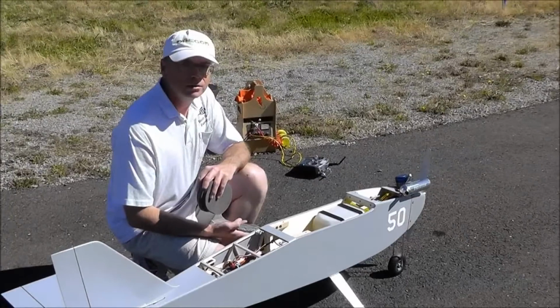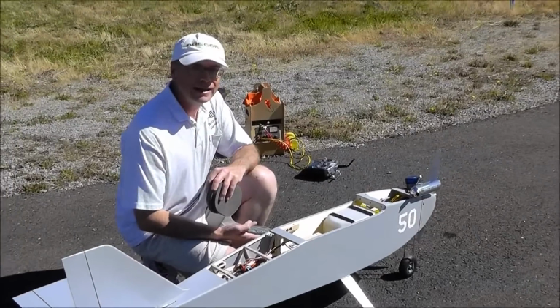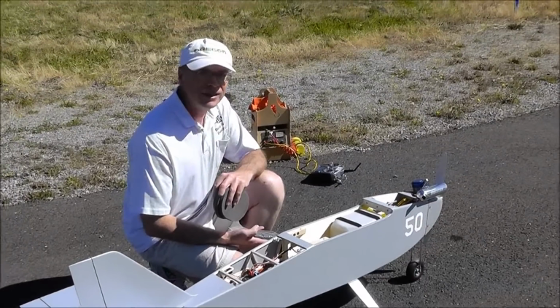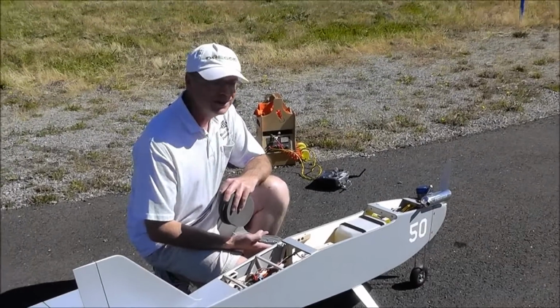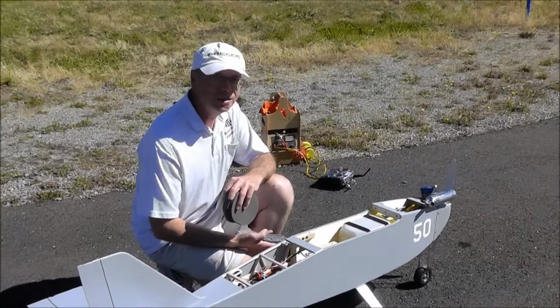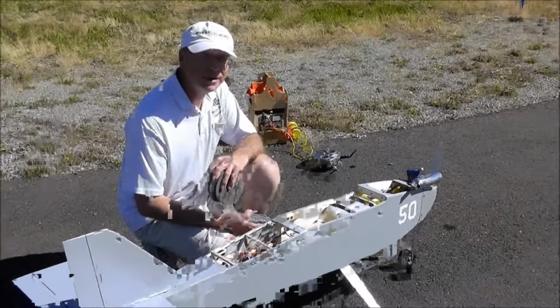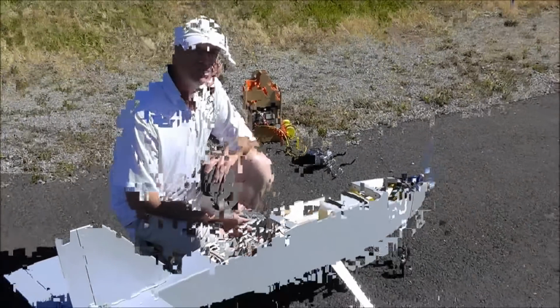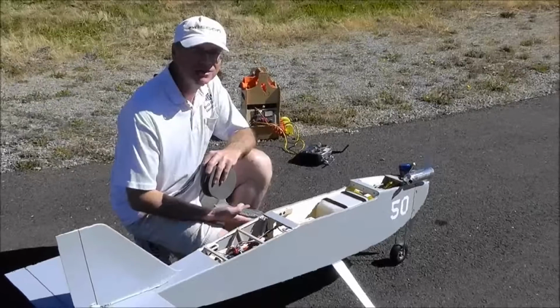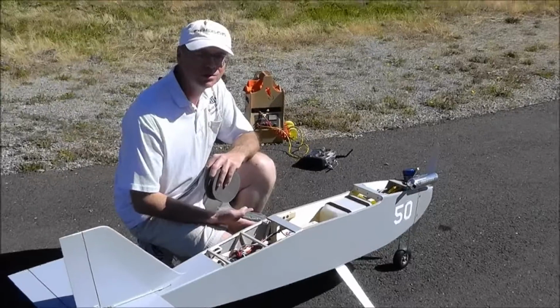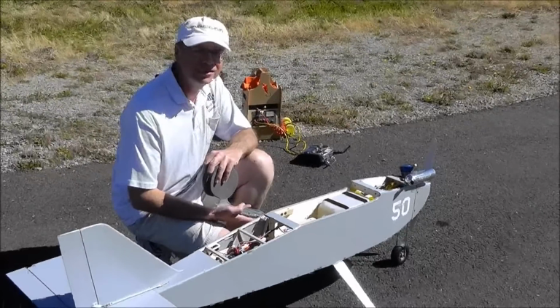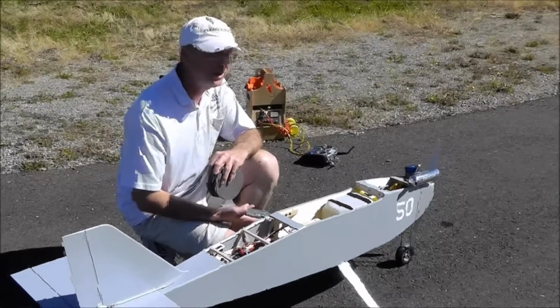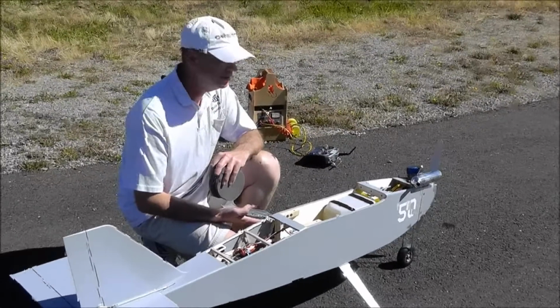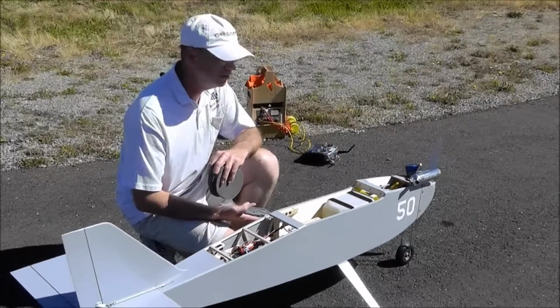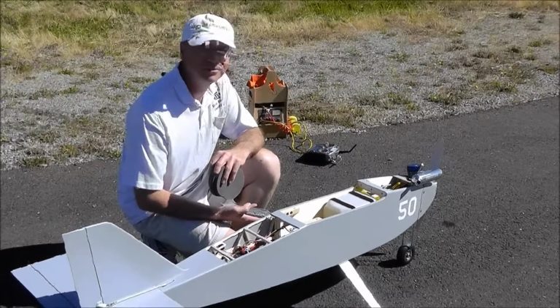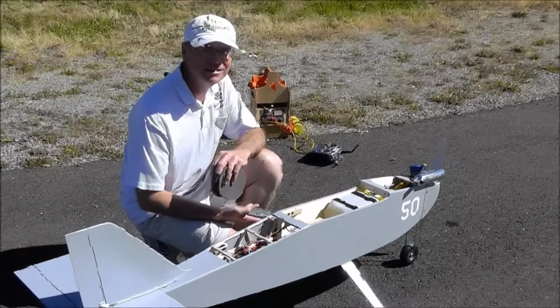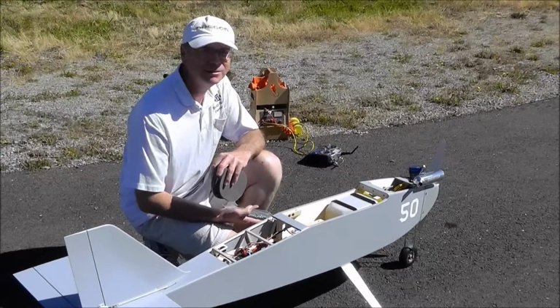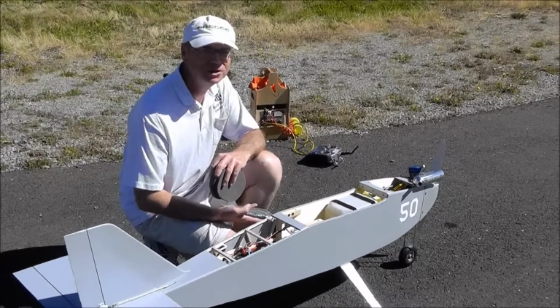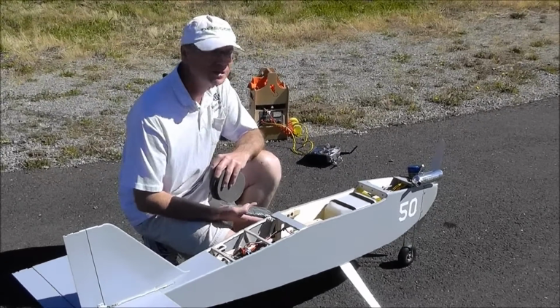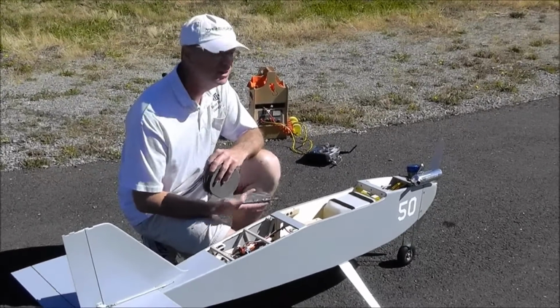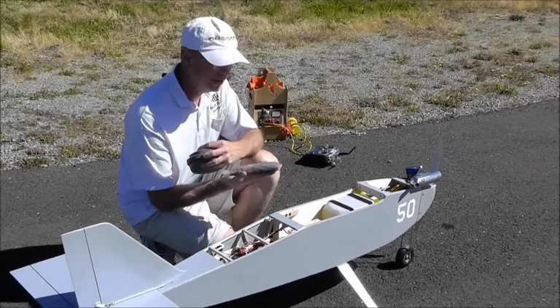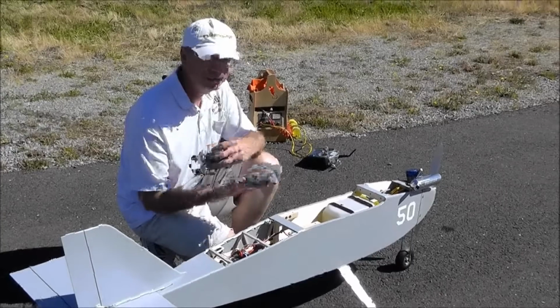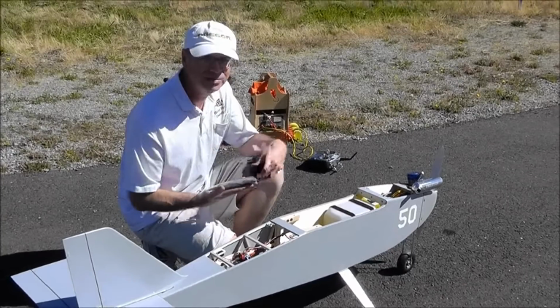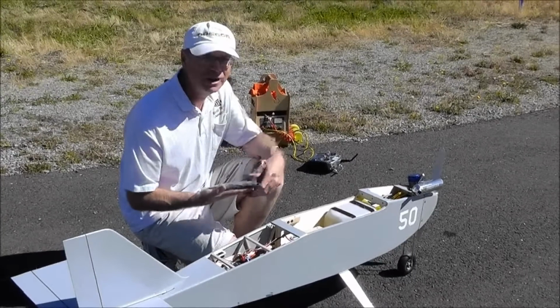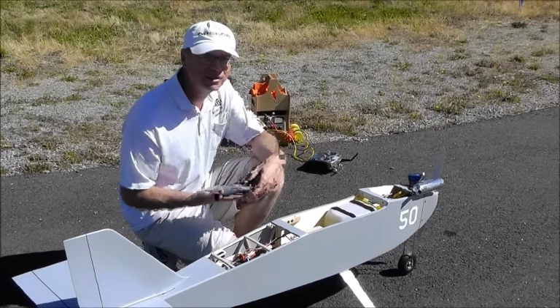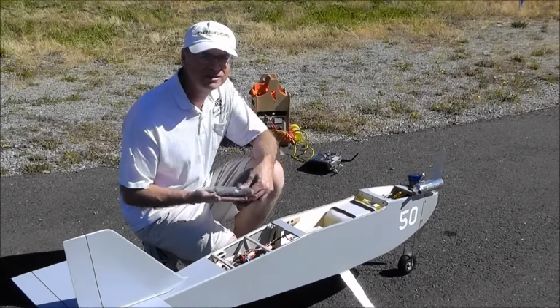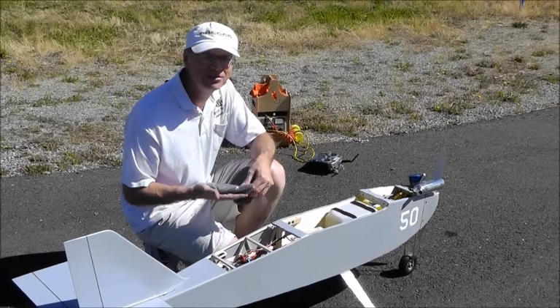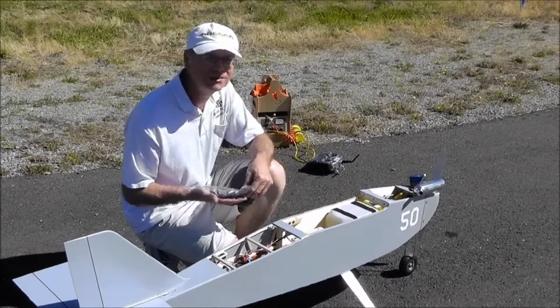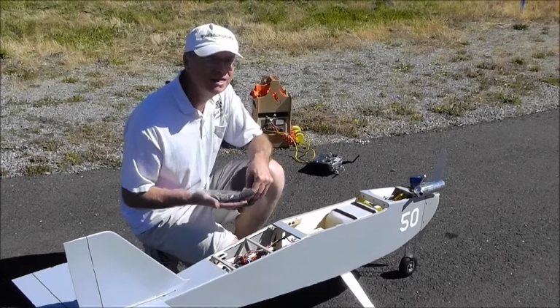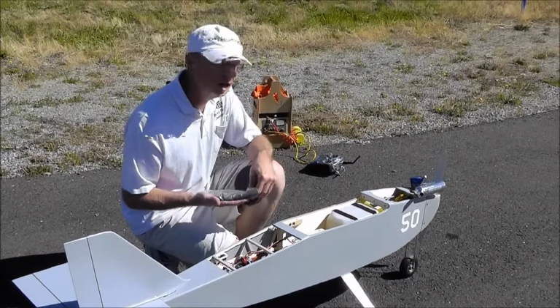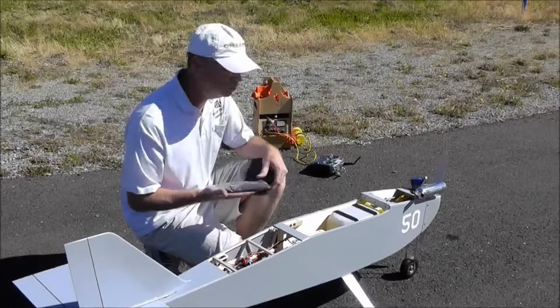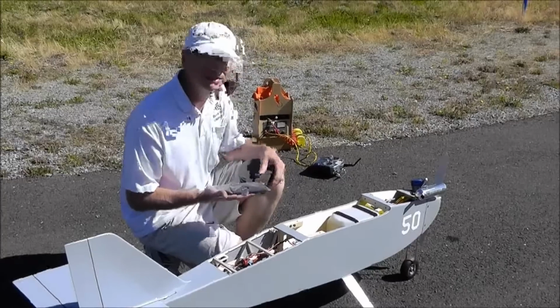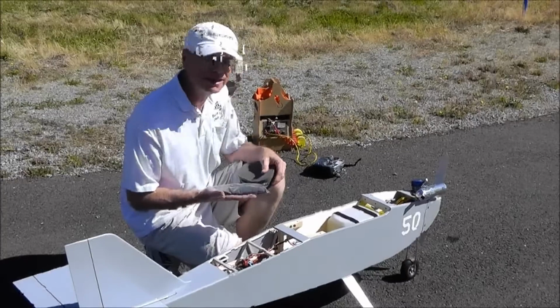That last flight was at 23 and a half pounds total takeoff weight, went fine, did some heavy maneuvering. And I'll add two and a half more pounds — that'll bring our takeoff weight up to 26 pounds.